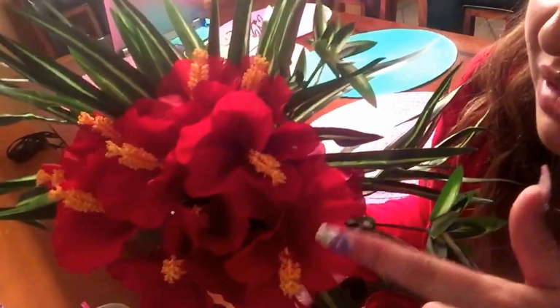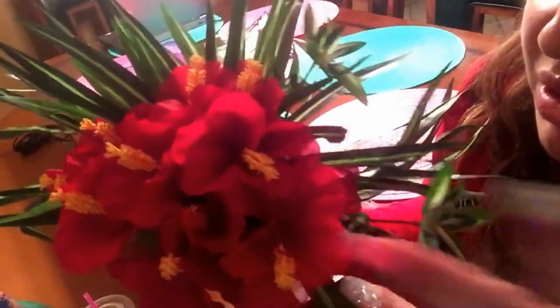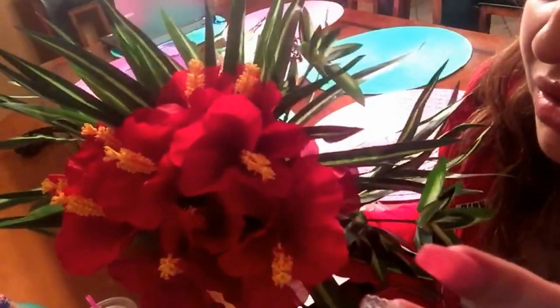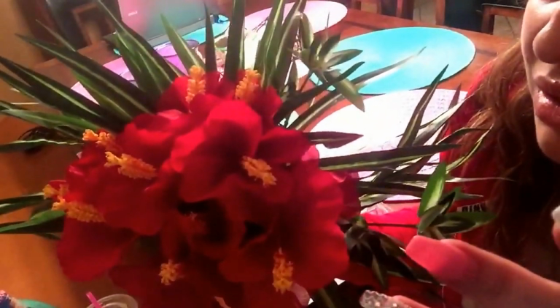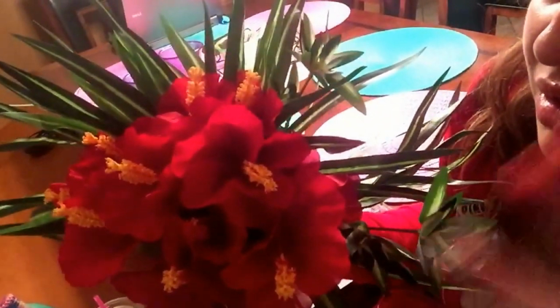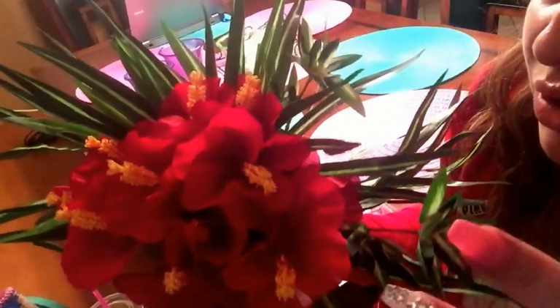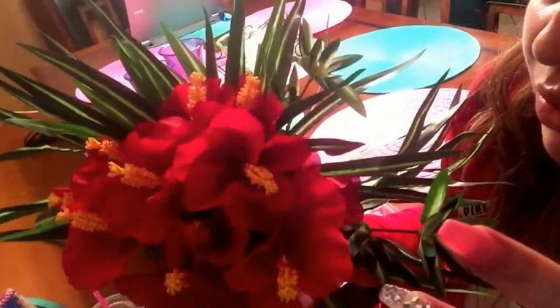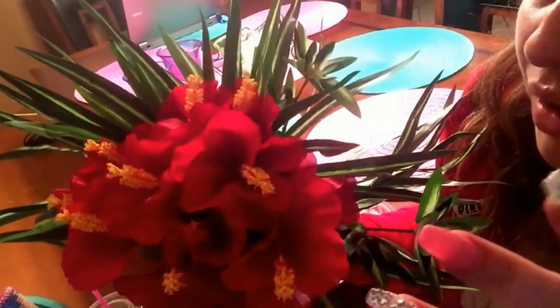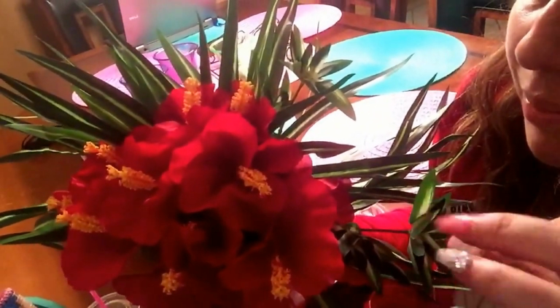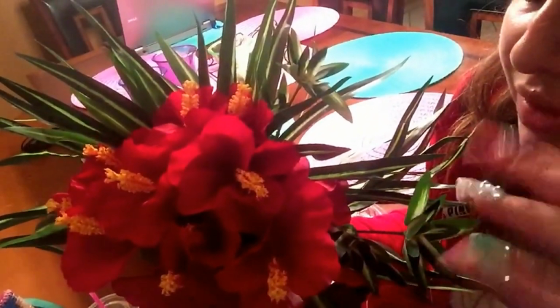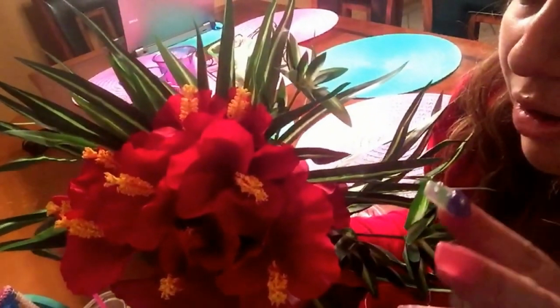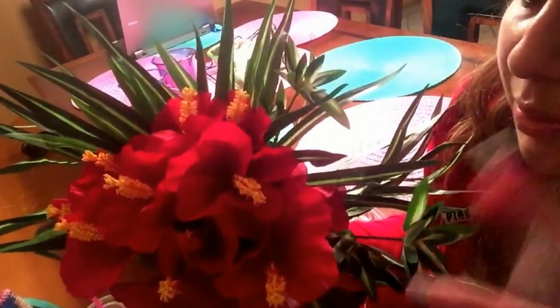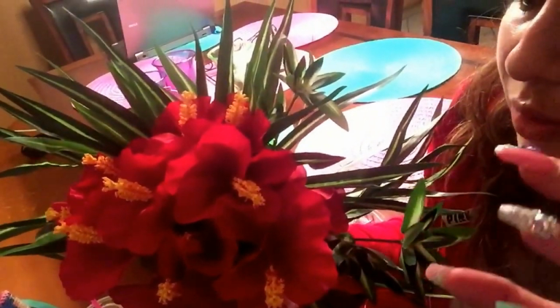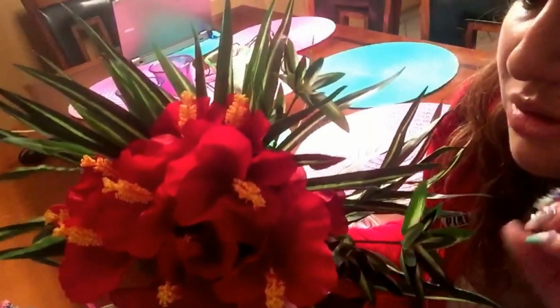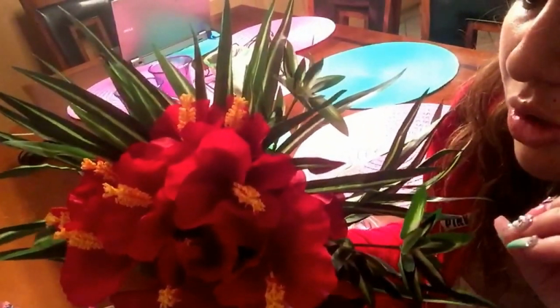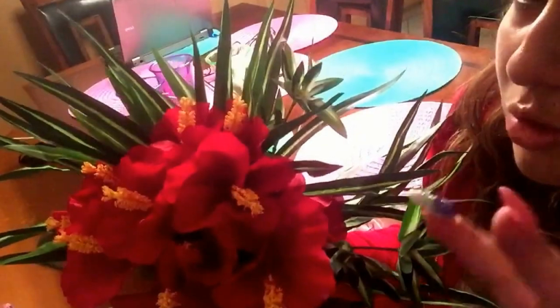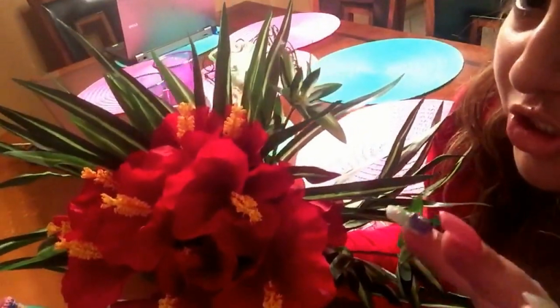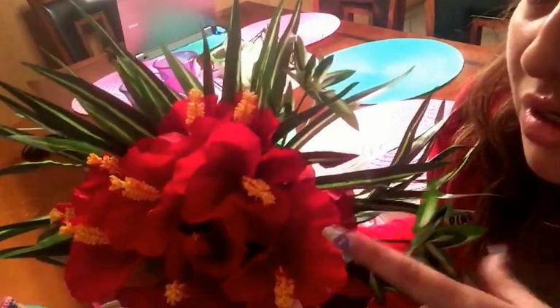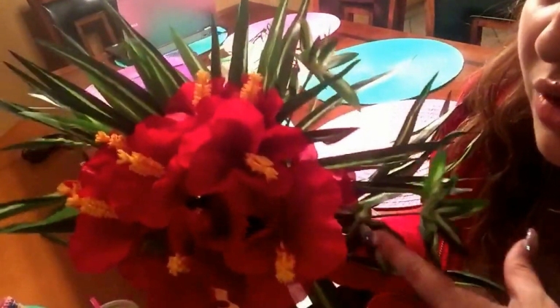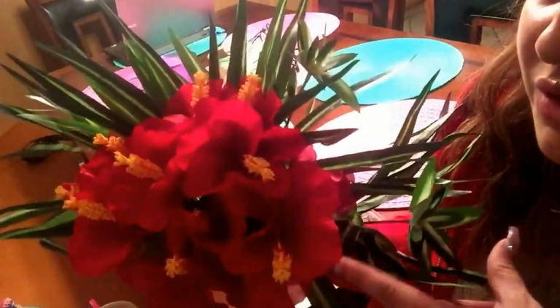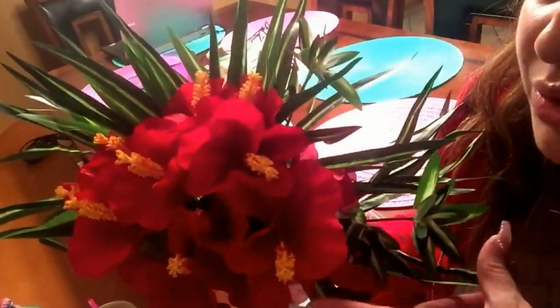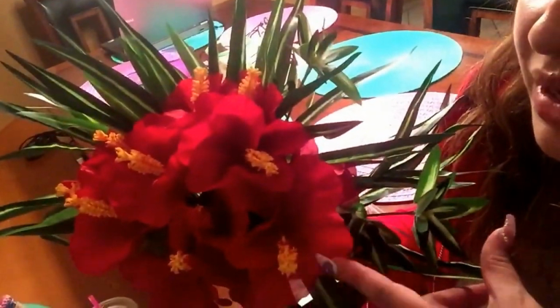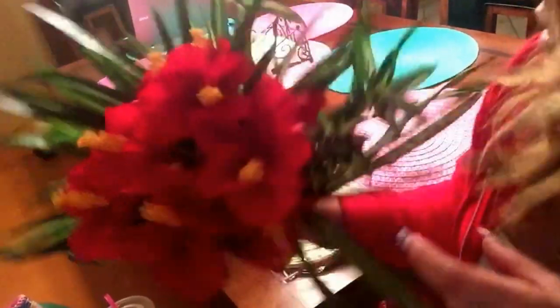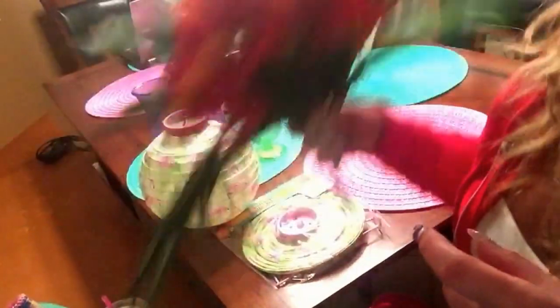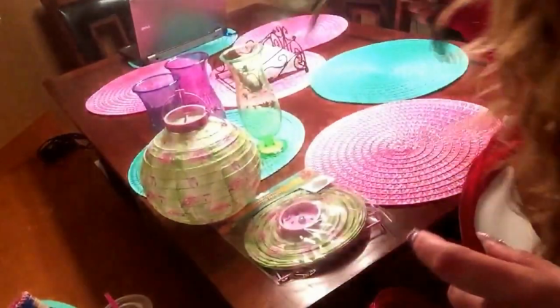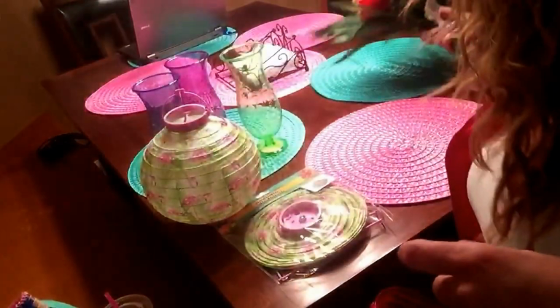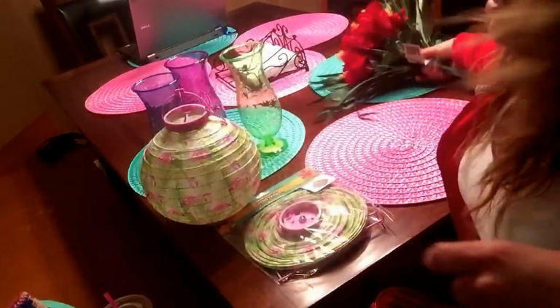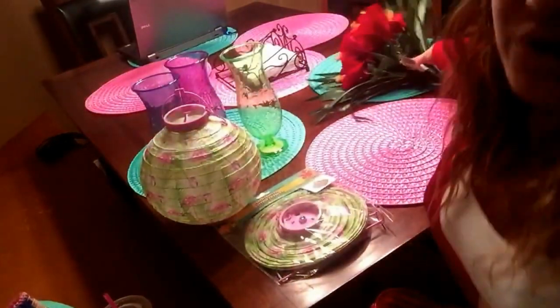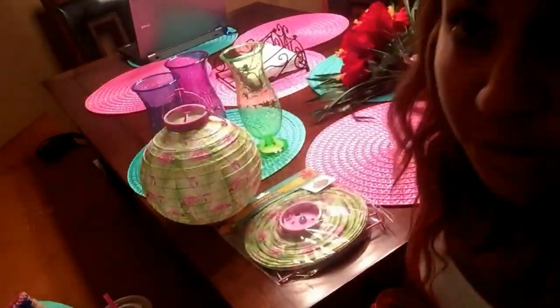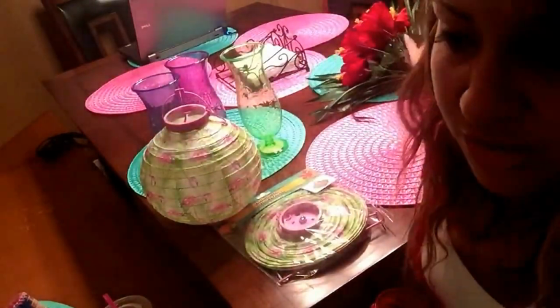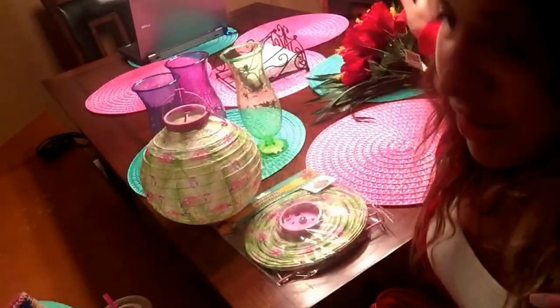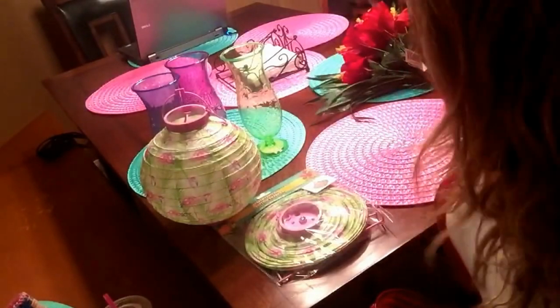They did have pink ones if you want to go that route, but the pink ones were a little more sheer. So I definitely went with the red, and you guys should too. If you see those, pick those up.